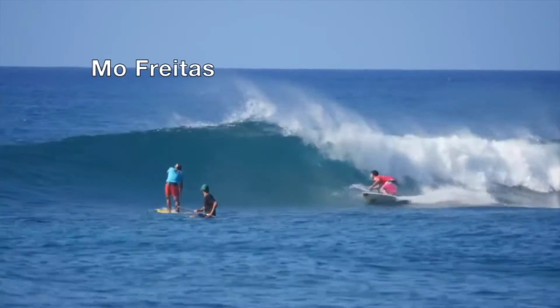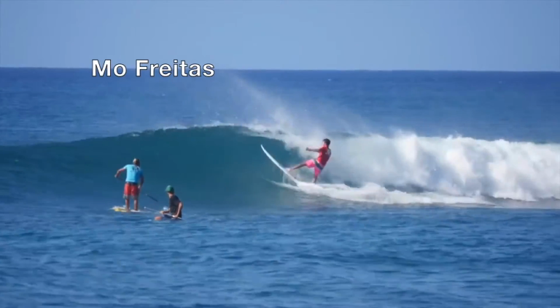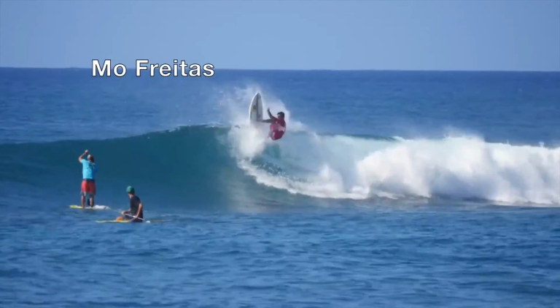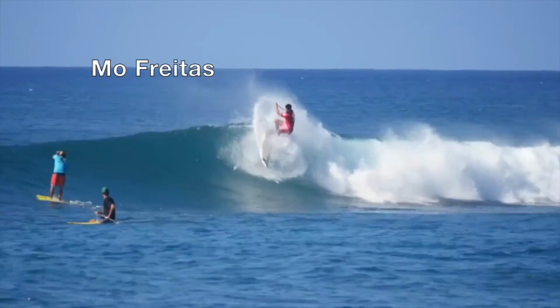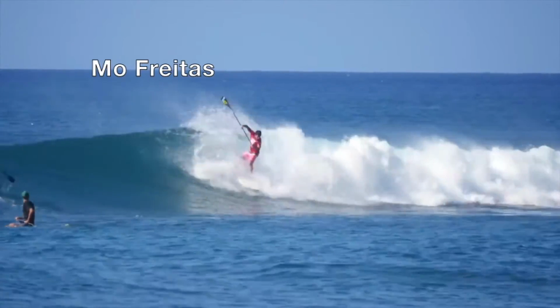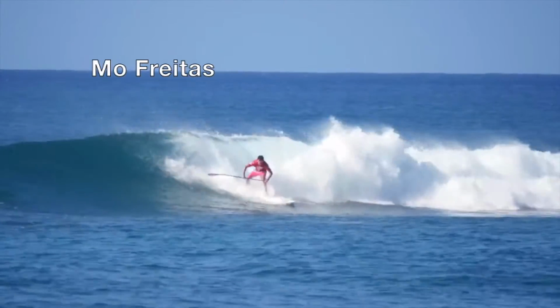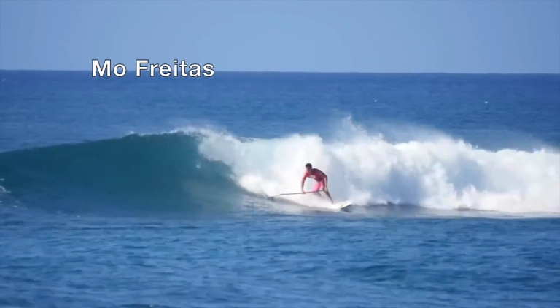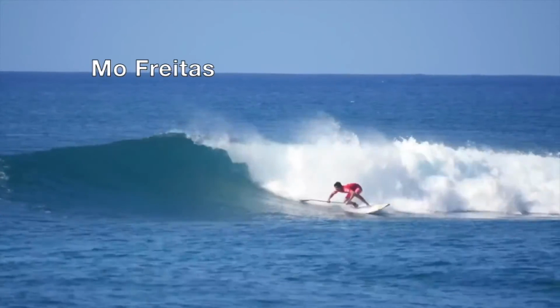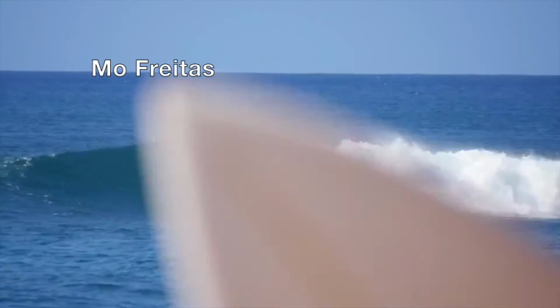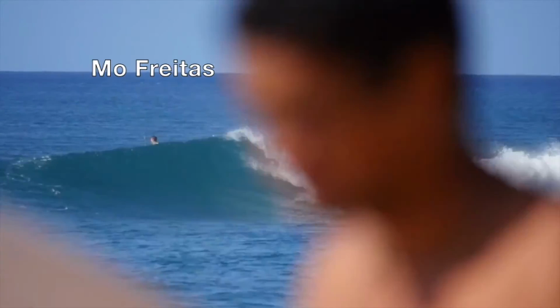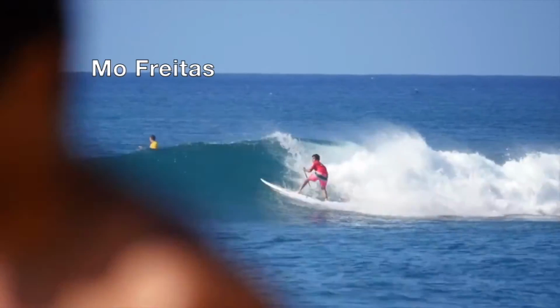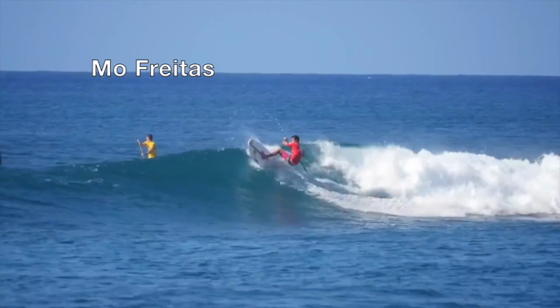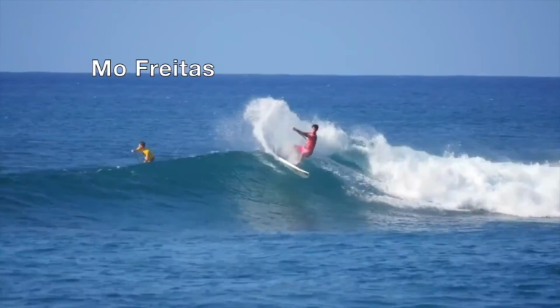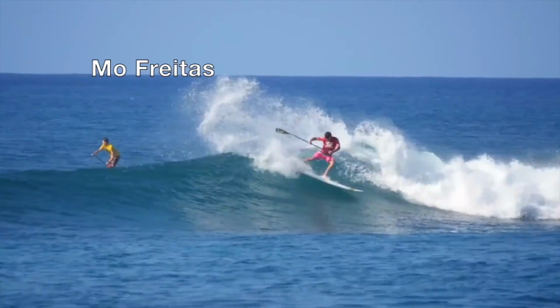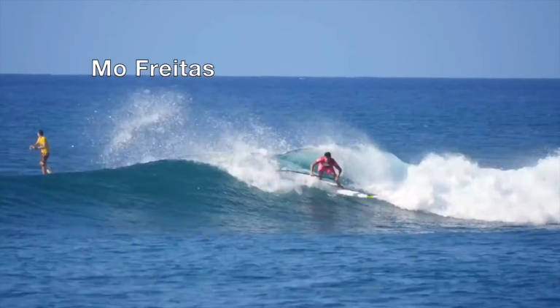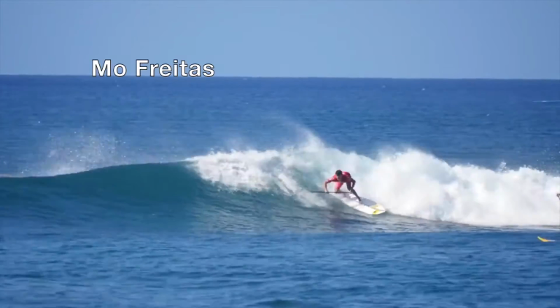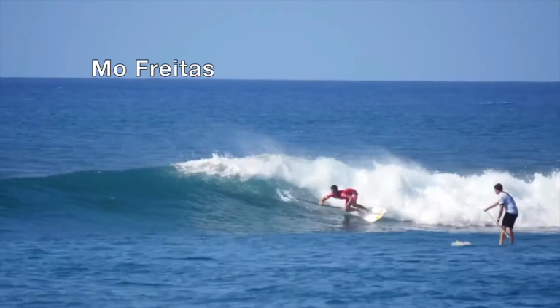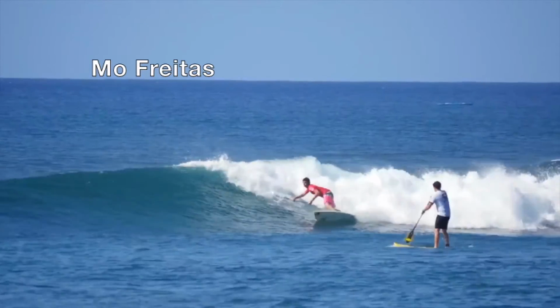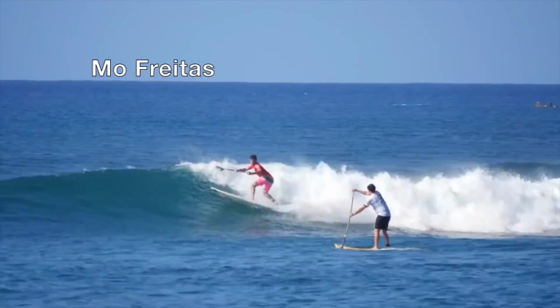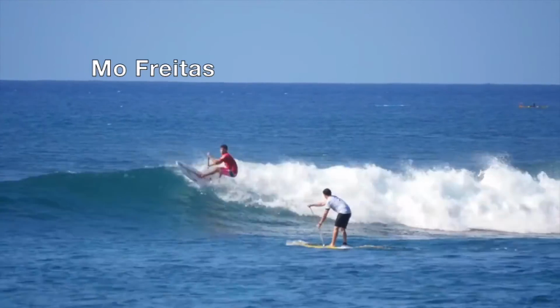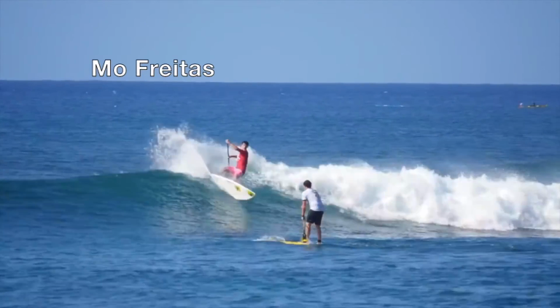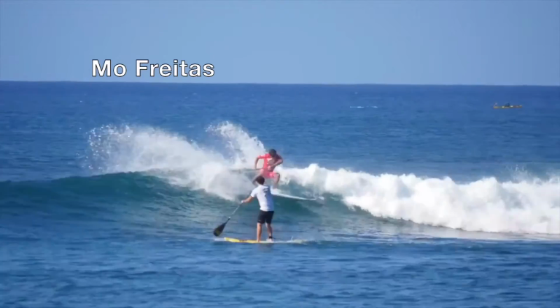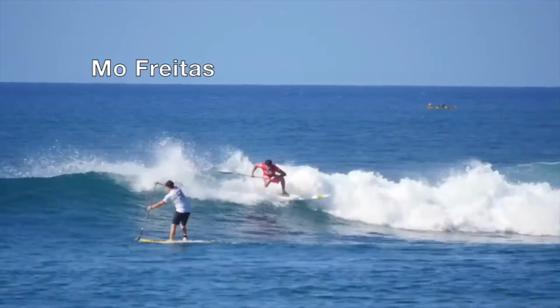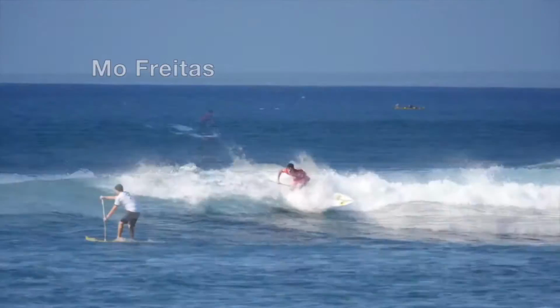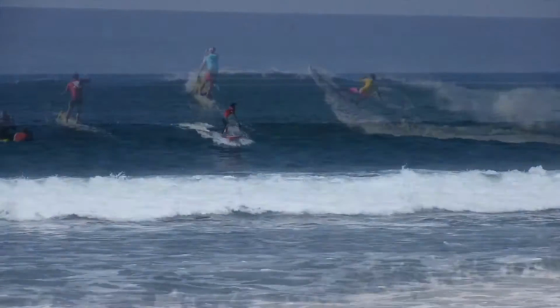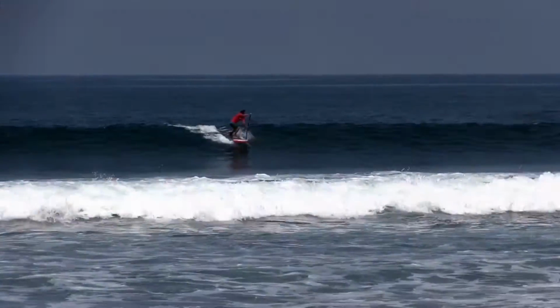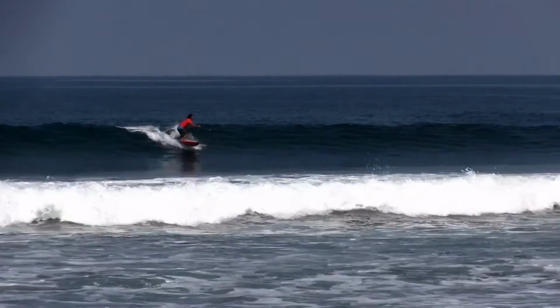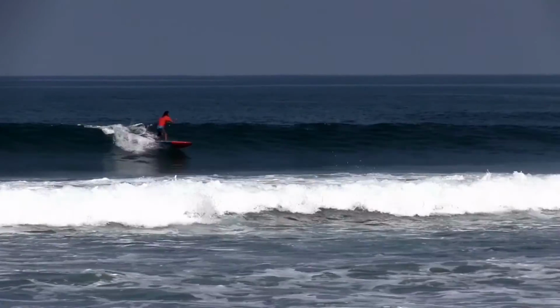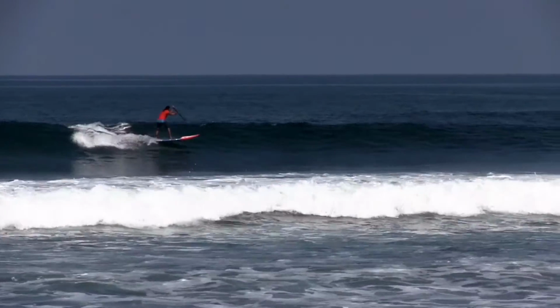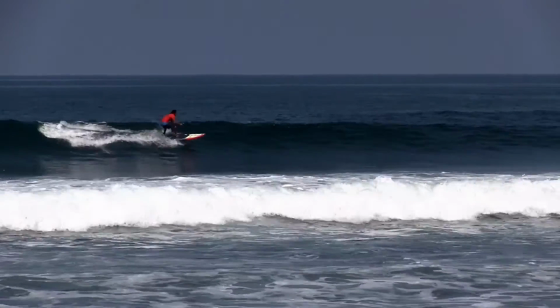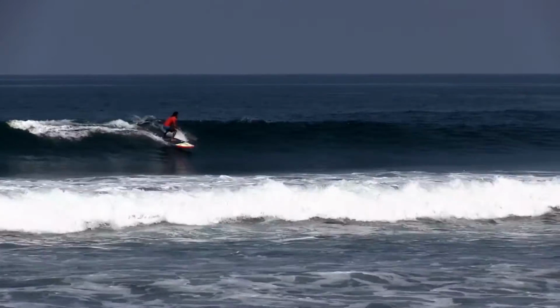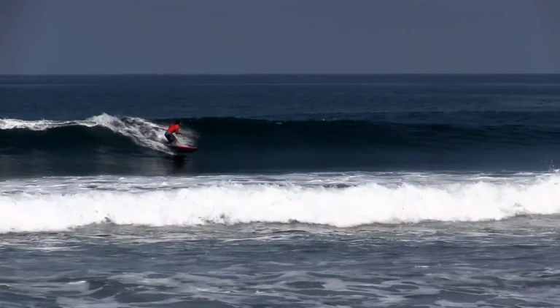Here we've got Mo Freitas, one of our favorite surfers, illustrating some top-to-bottom flow. Notice how he's staying in the power section all the way through.